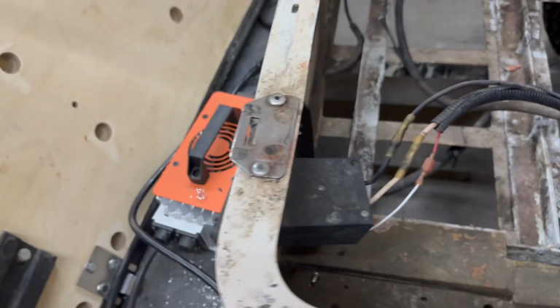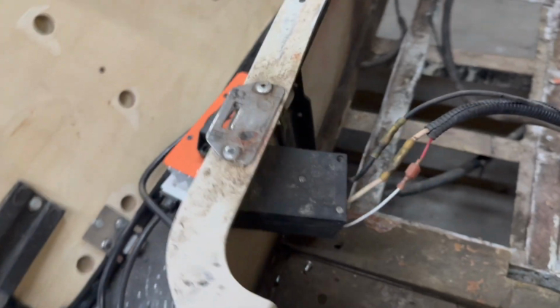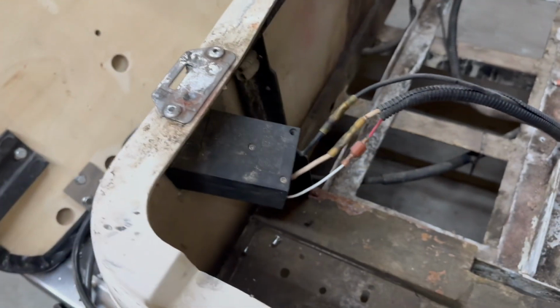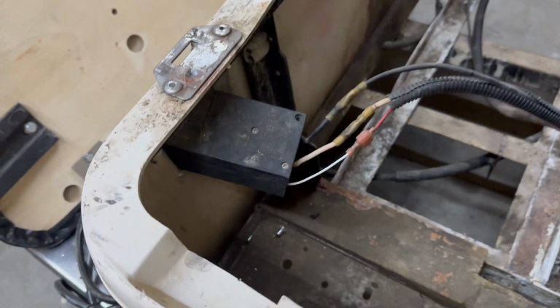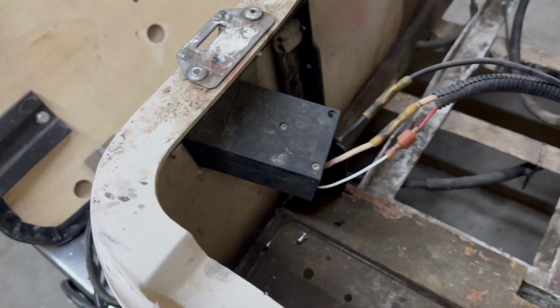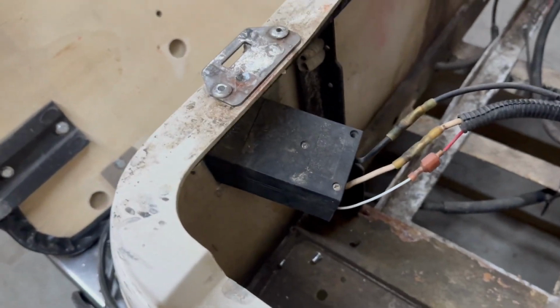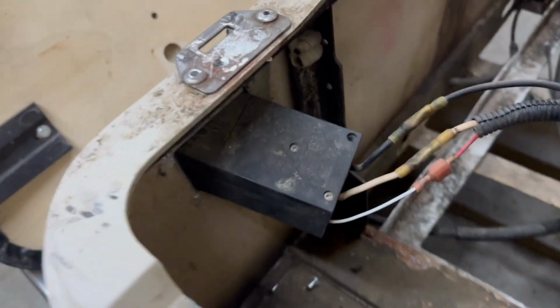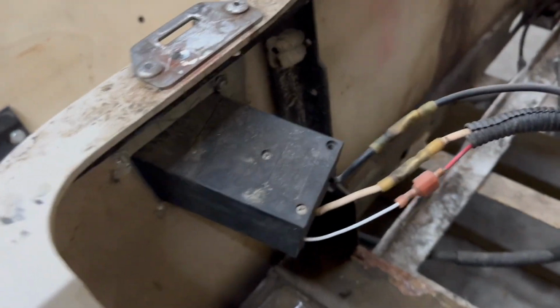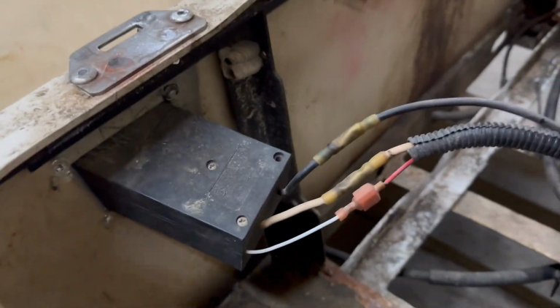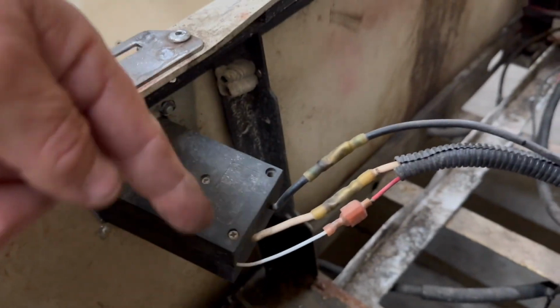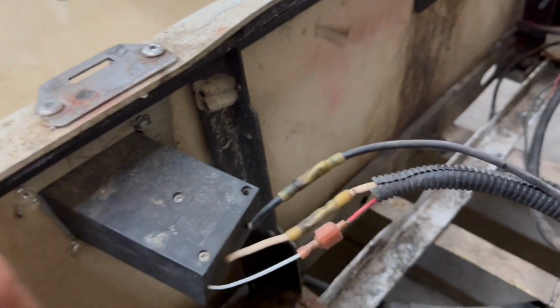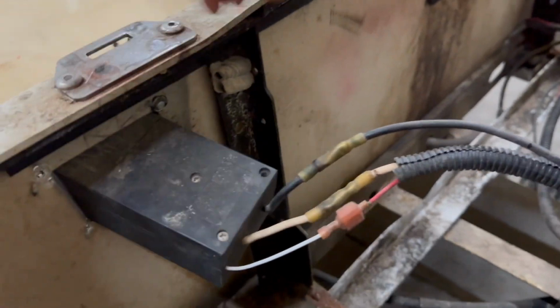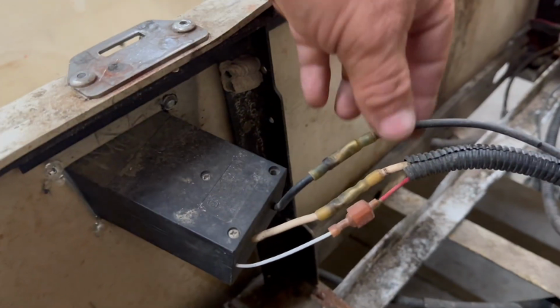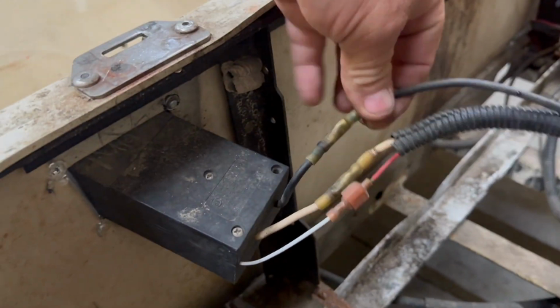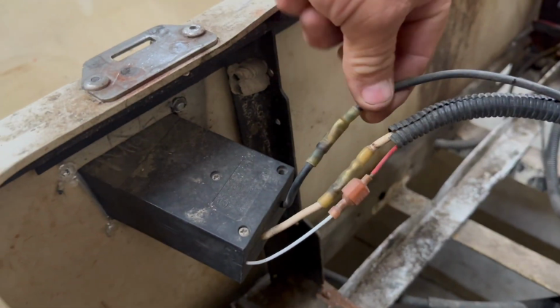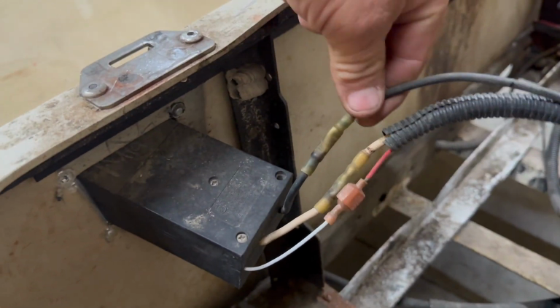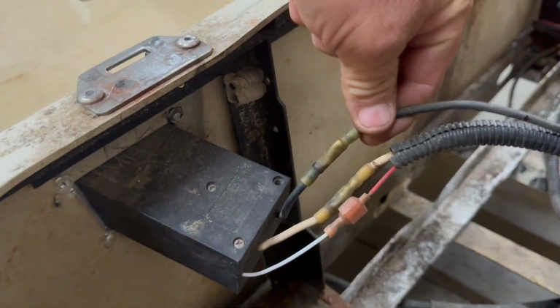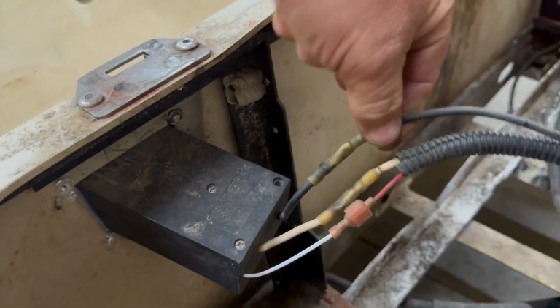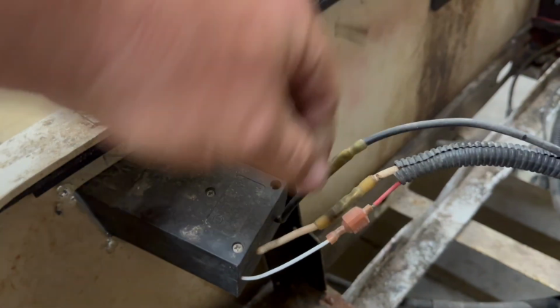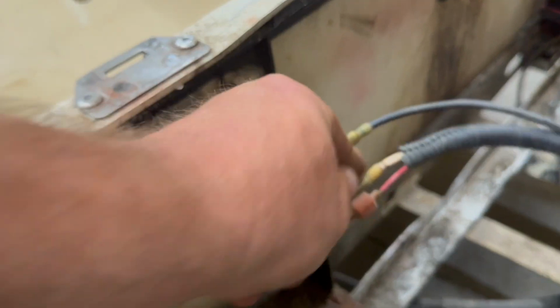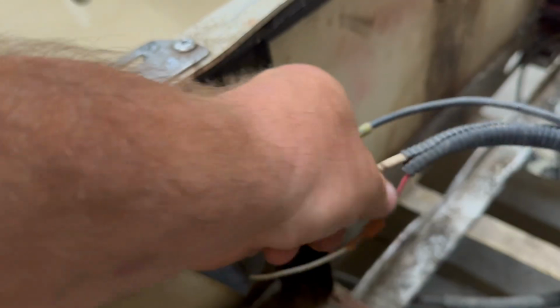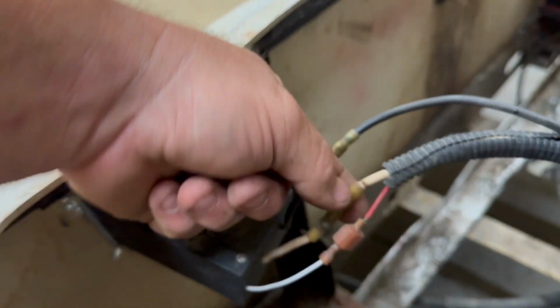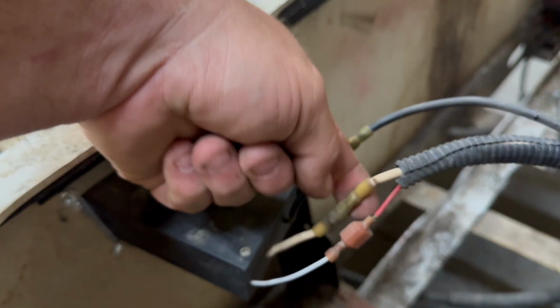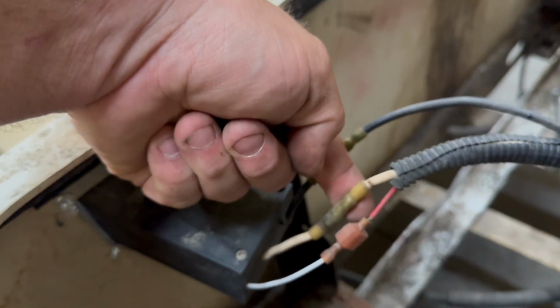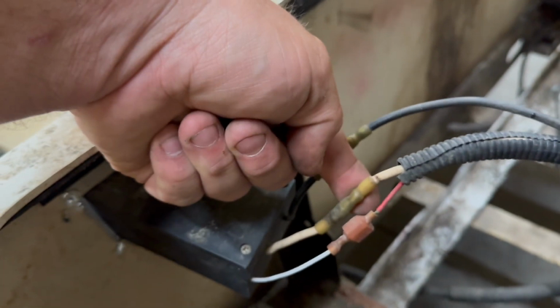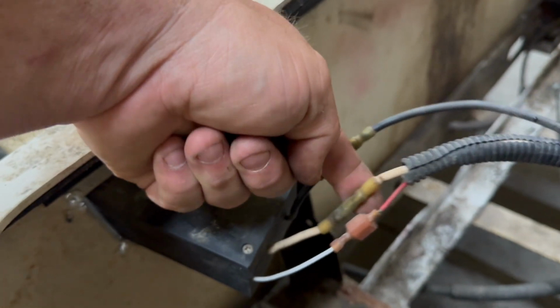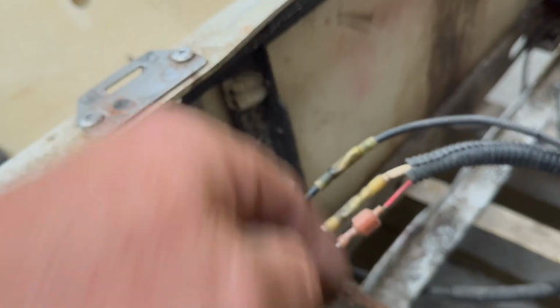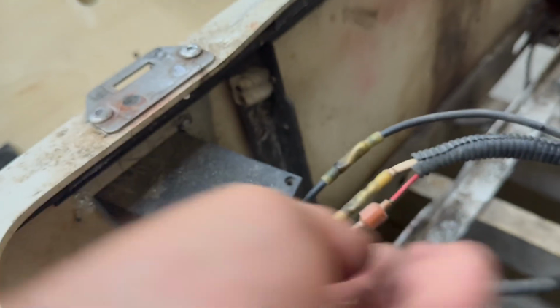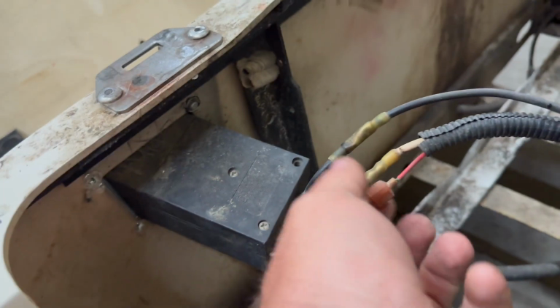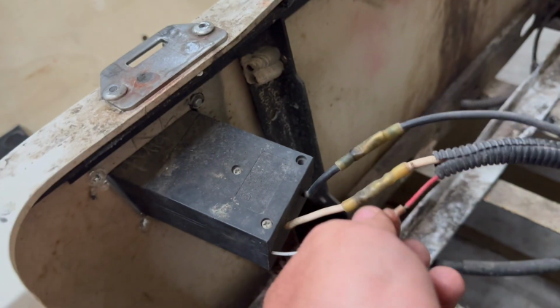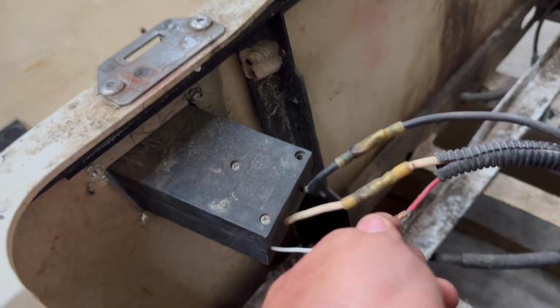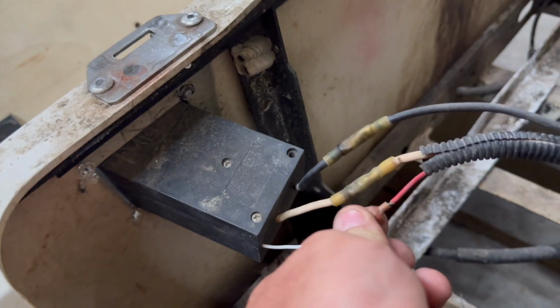Let's talk about the receptacle real quick. You have three wires: main black terminal, main positive terminal, and a reed switch.